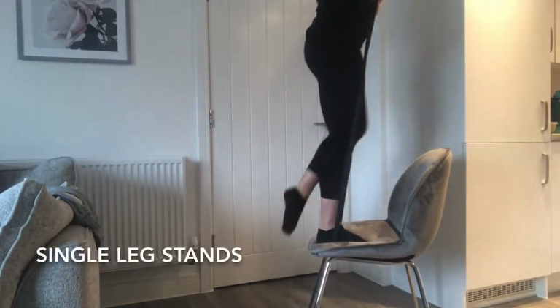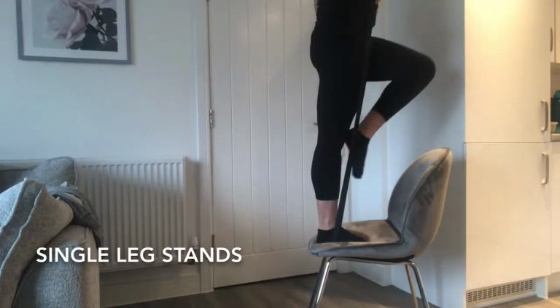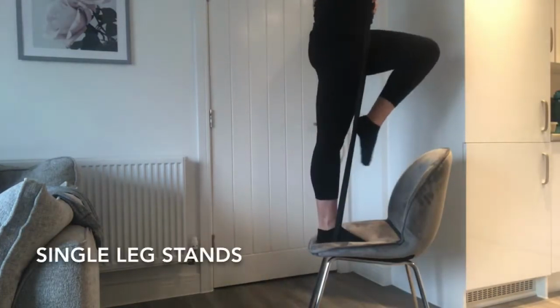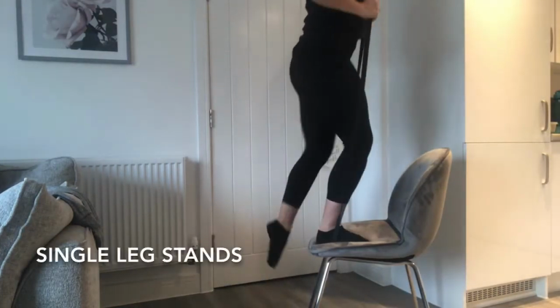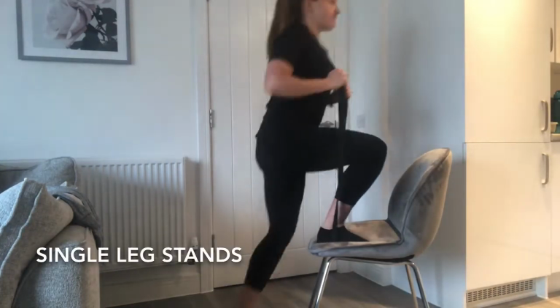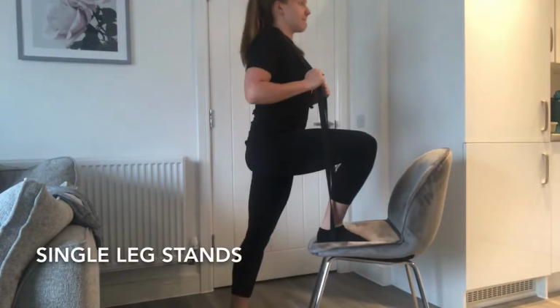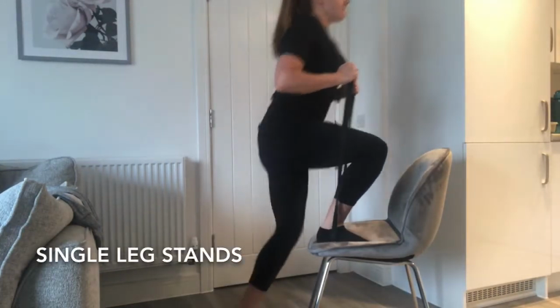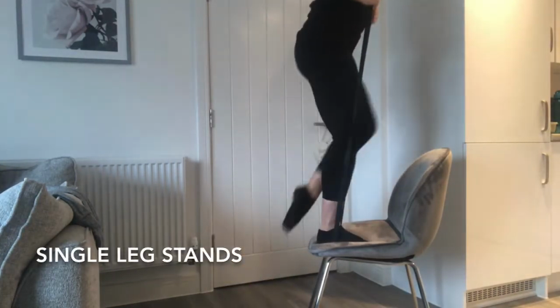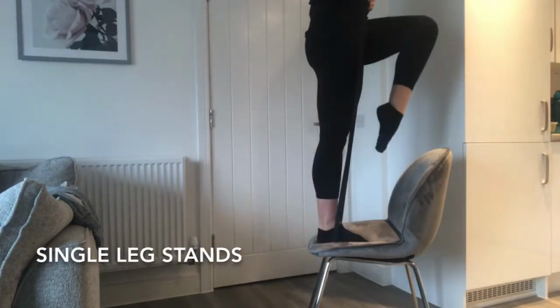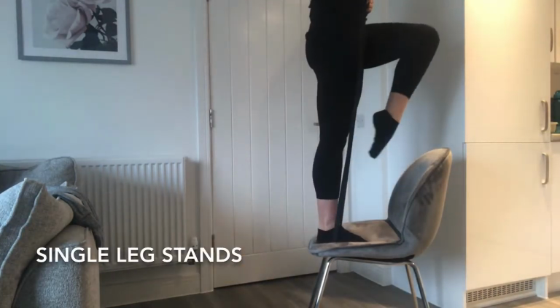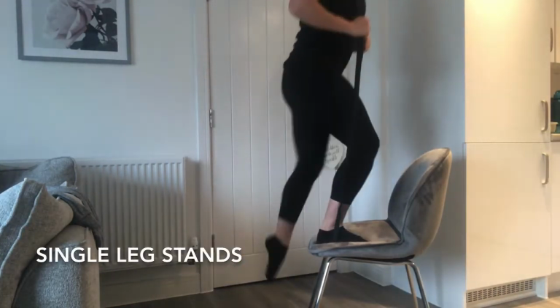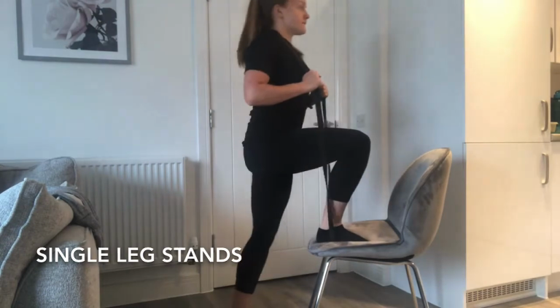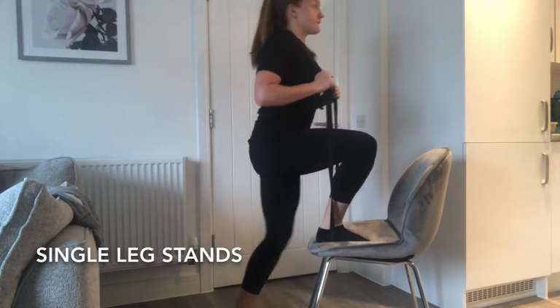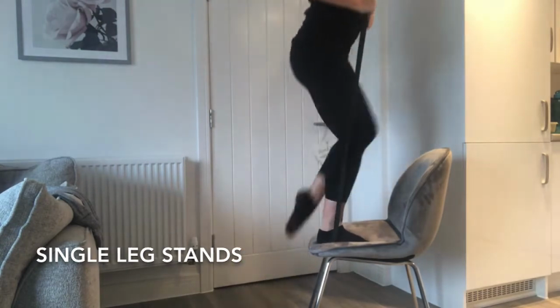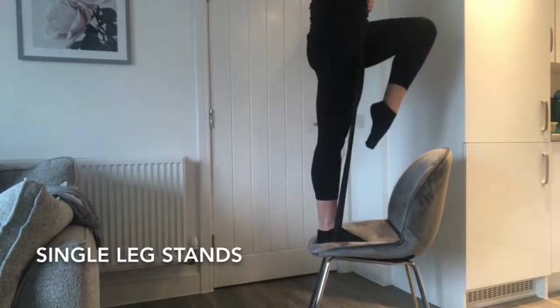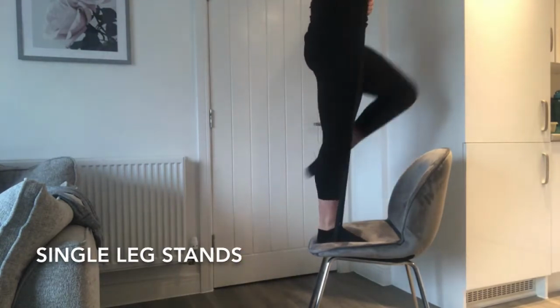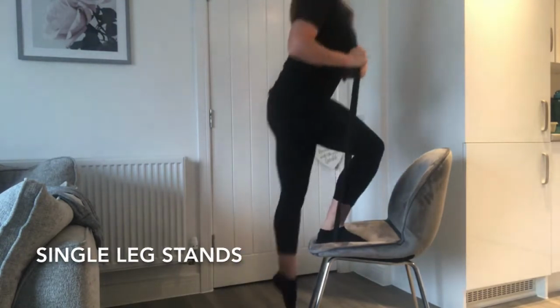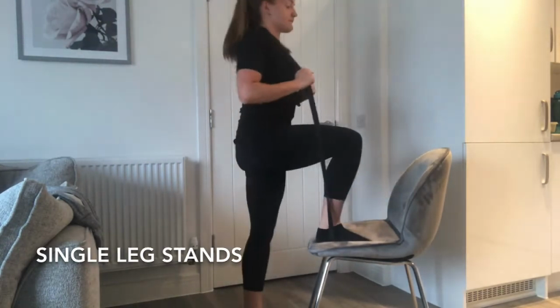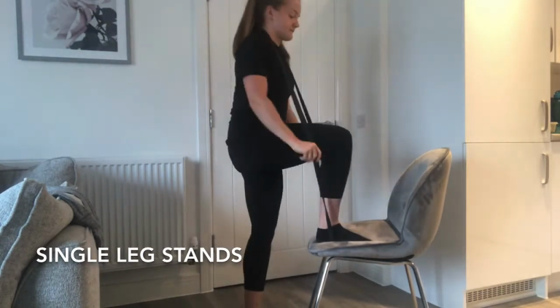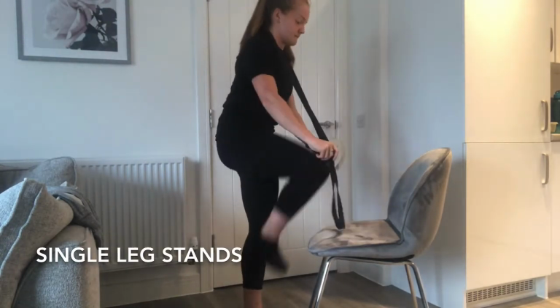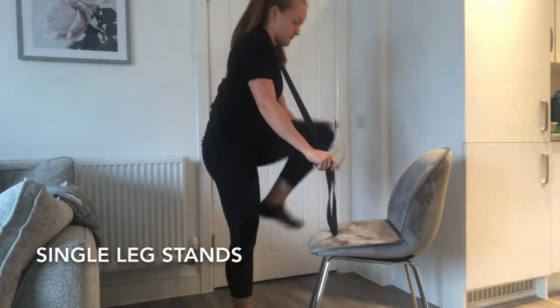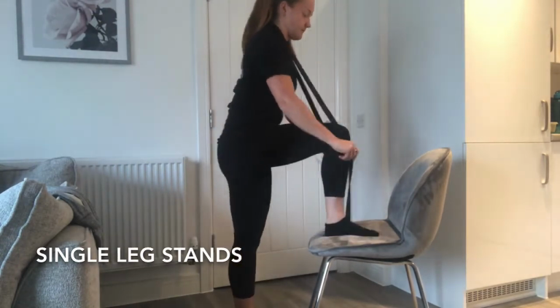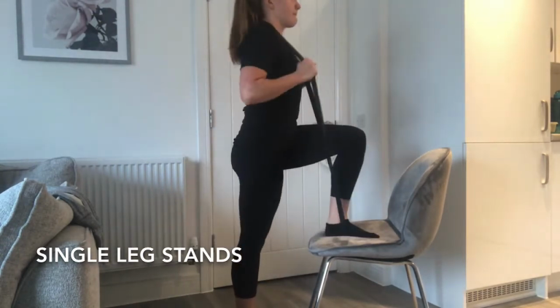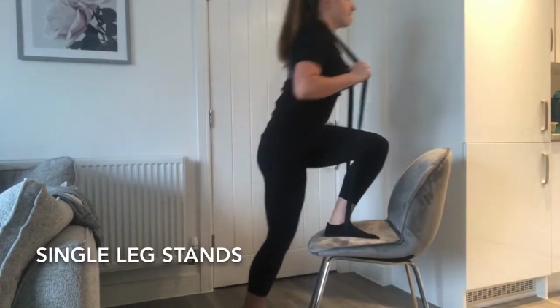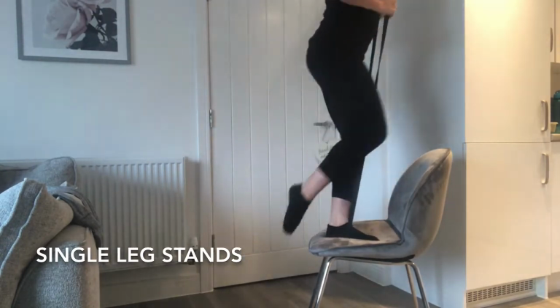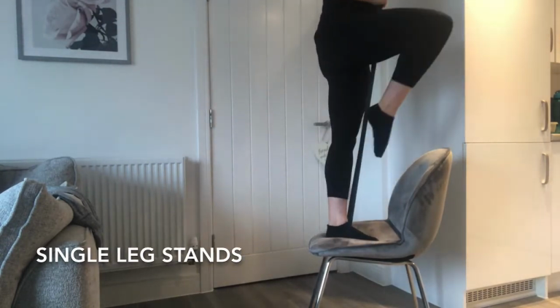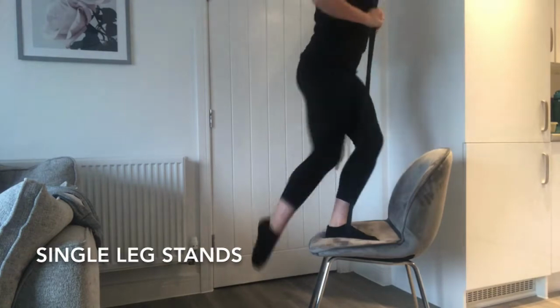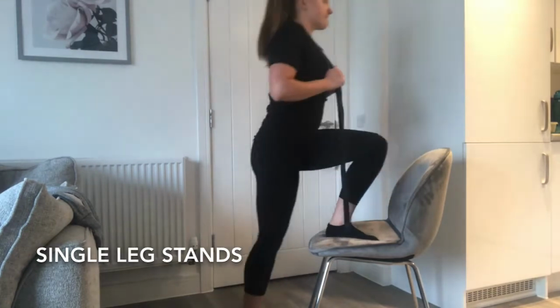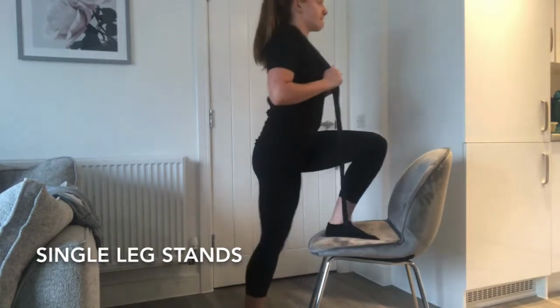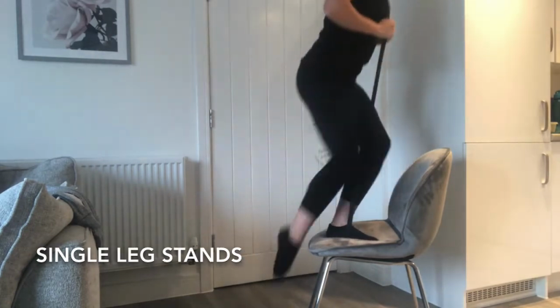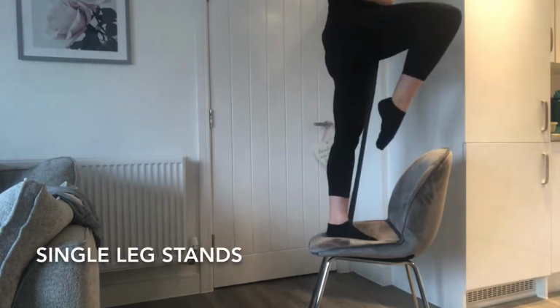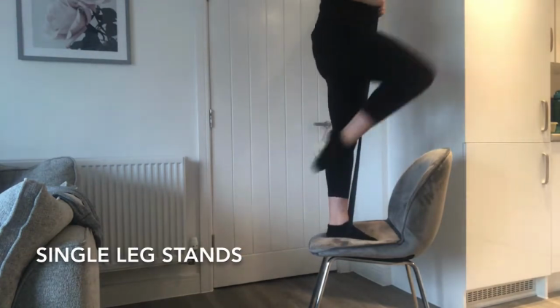With the single leg stands, place a chair in front of you, the band under your foot on the chair and around your neck. Stand up using only one leg and try not to bounce off the floor.